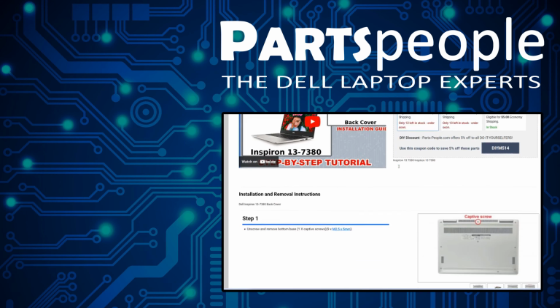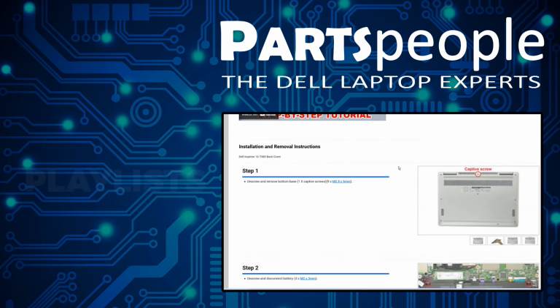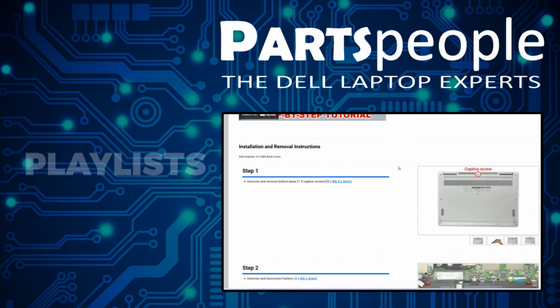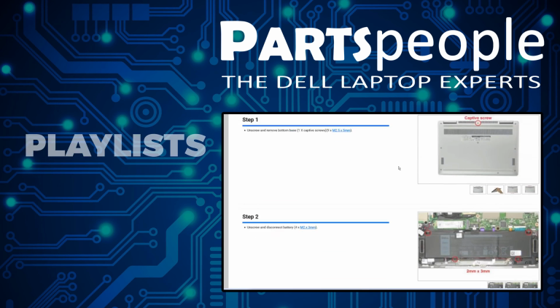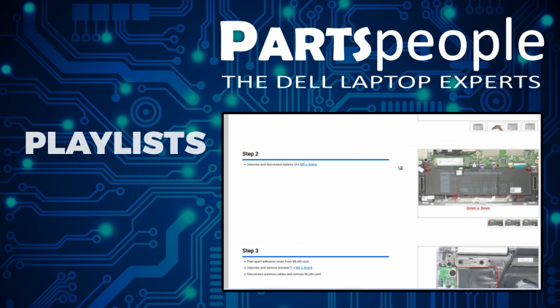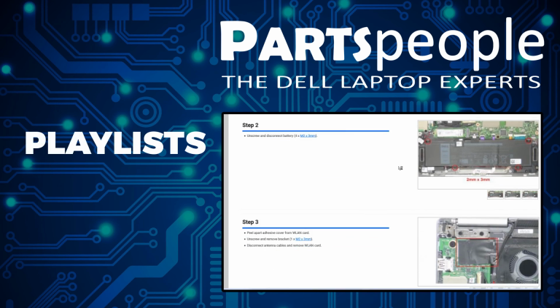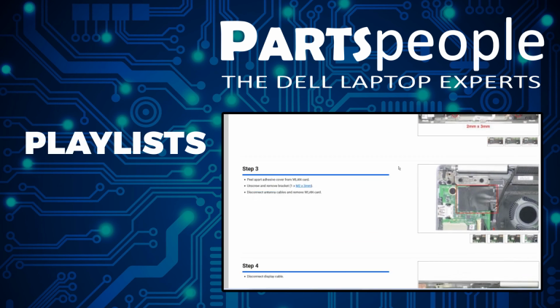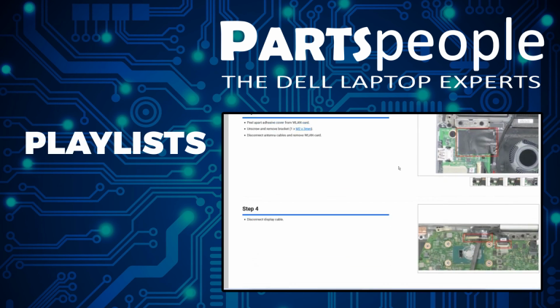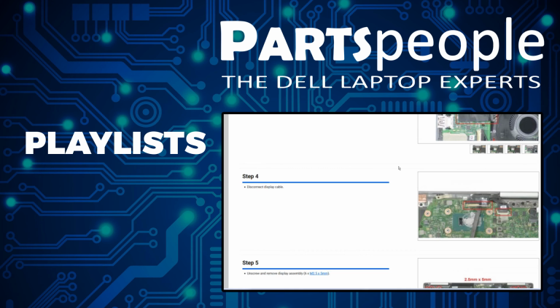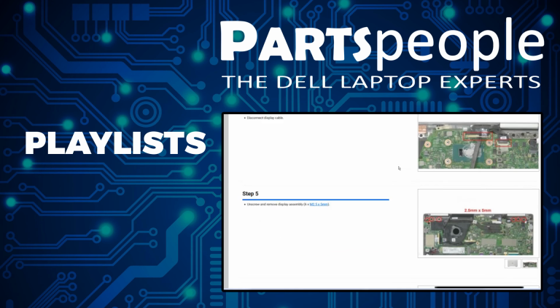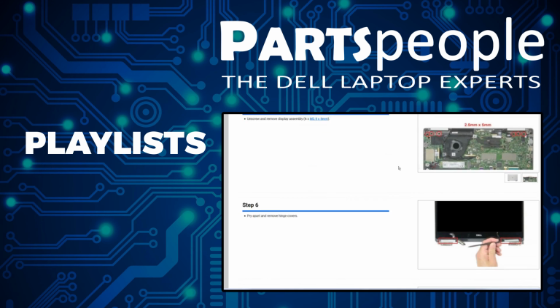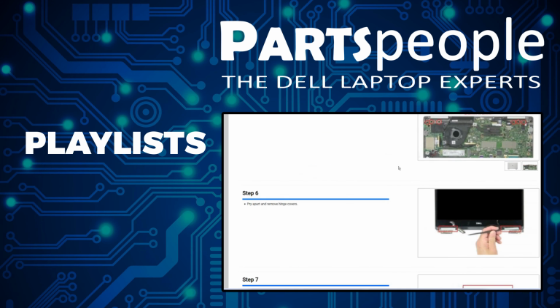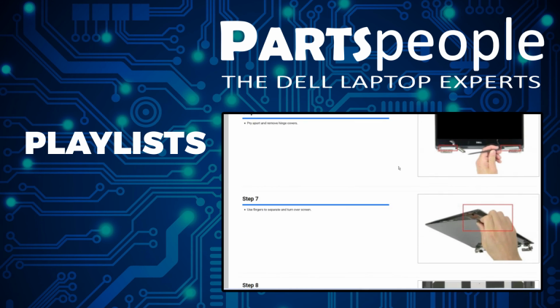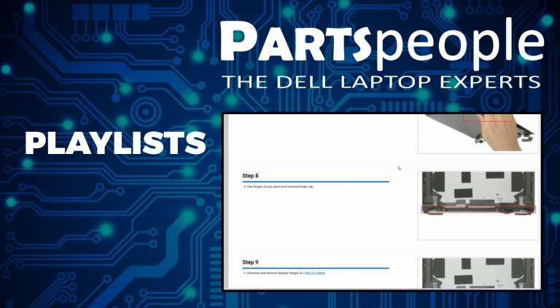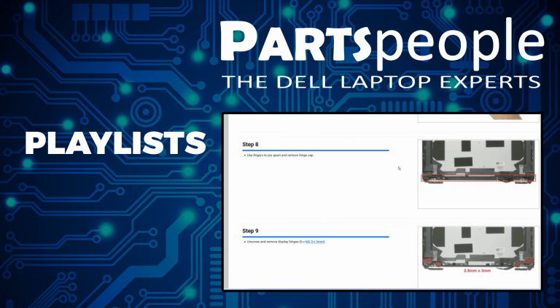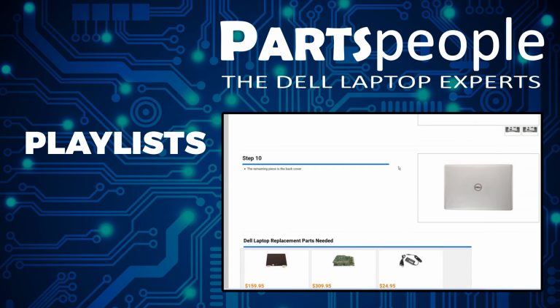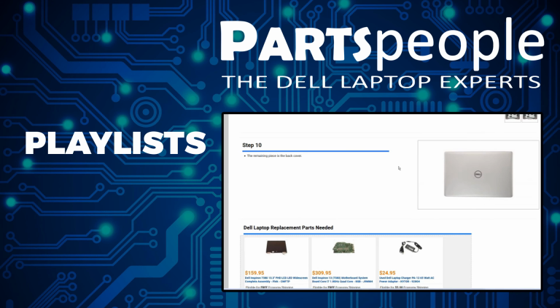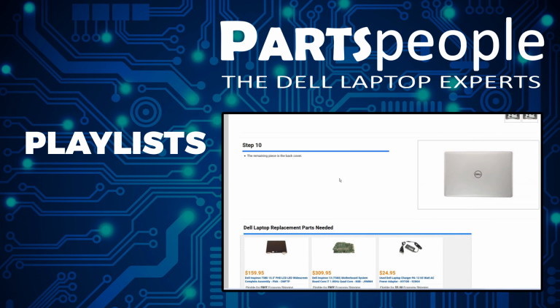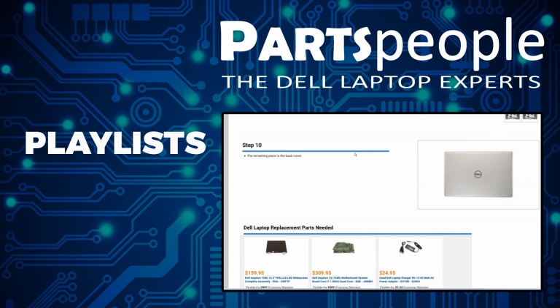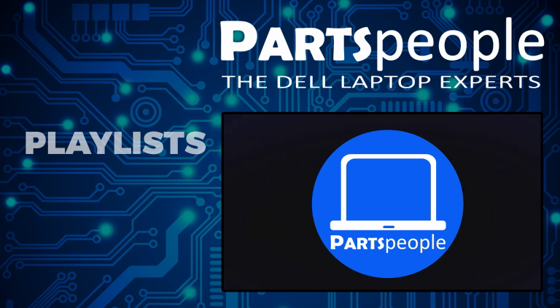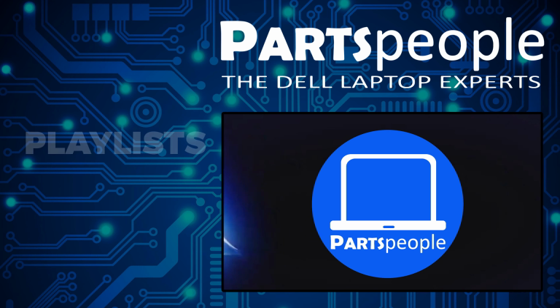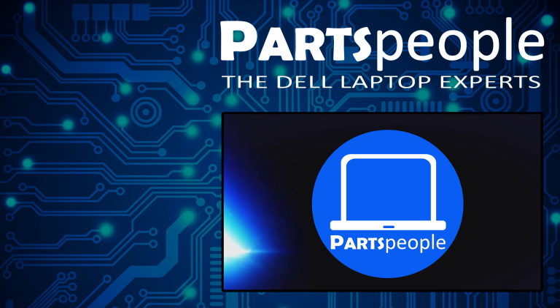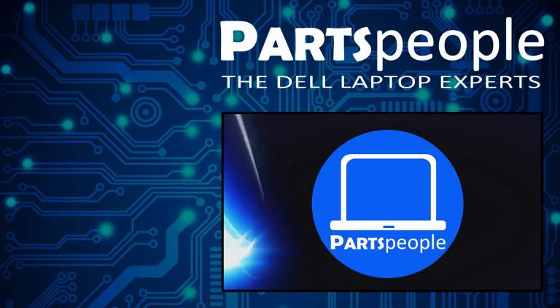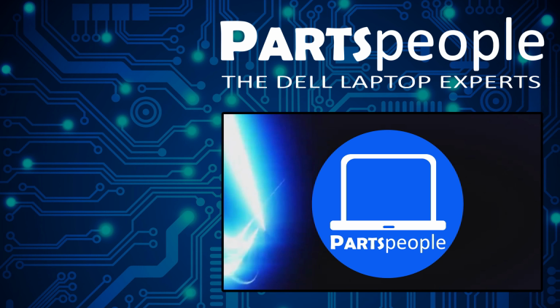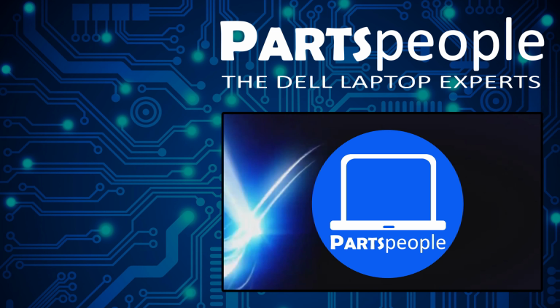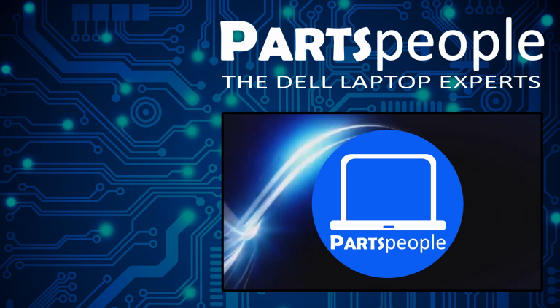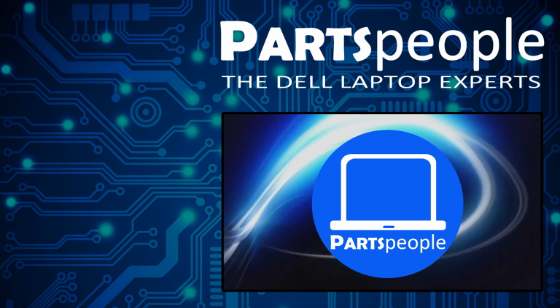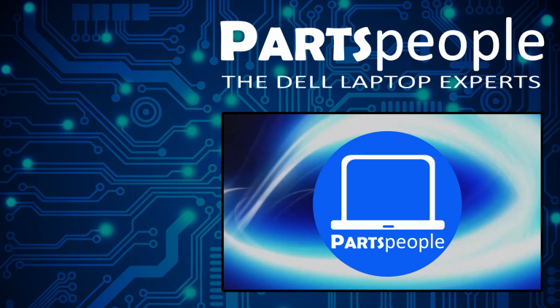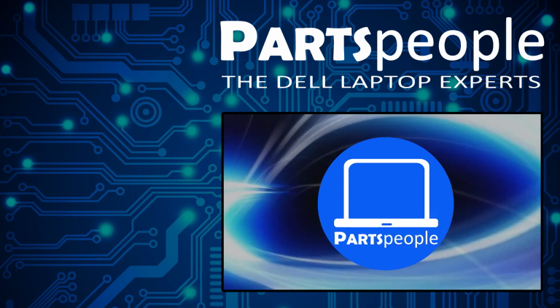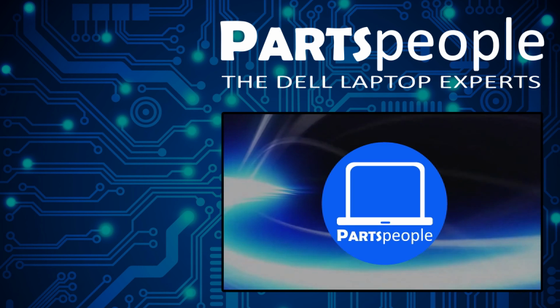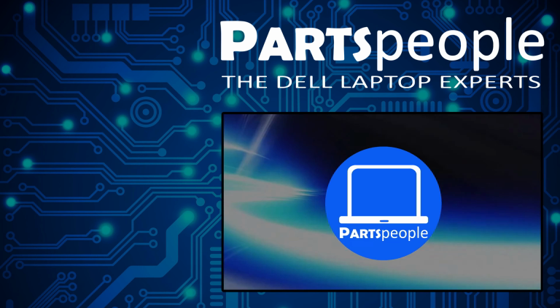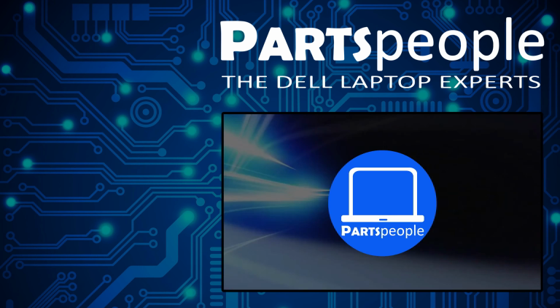Don't forget we have more playlists here so keep checking back. I do read your comments so leave any questions you have for me down below. Thanks for watching.